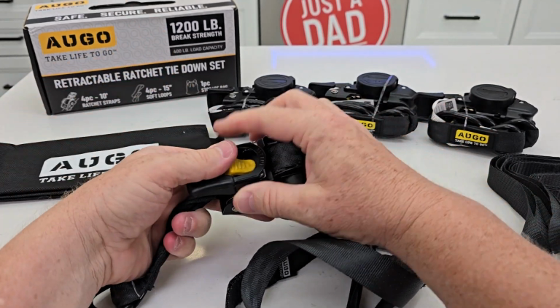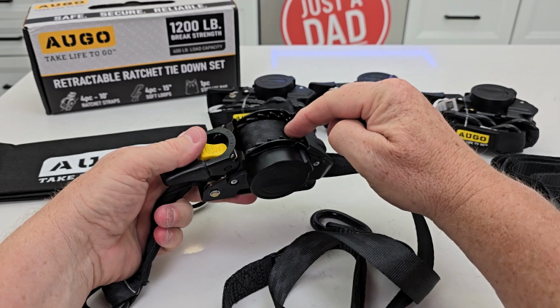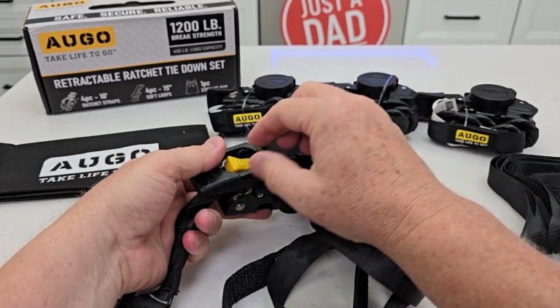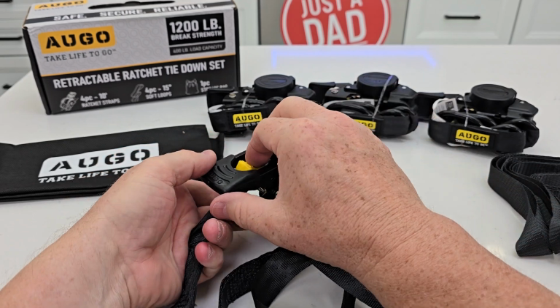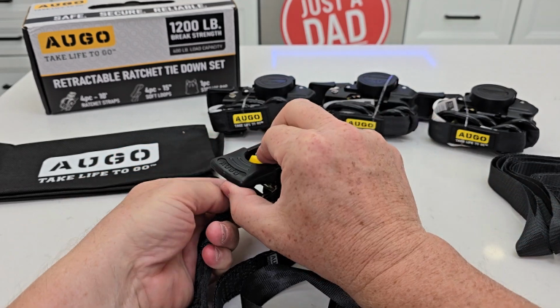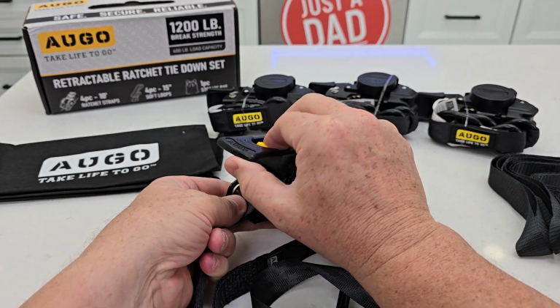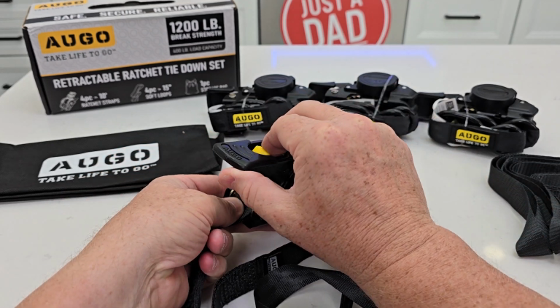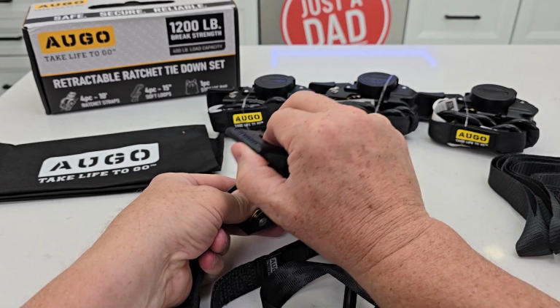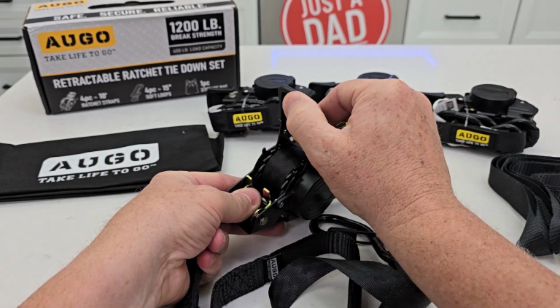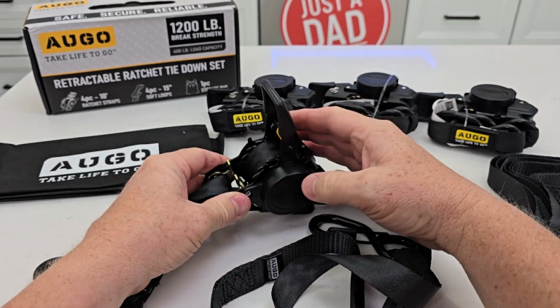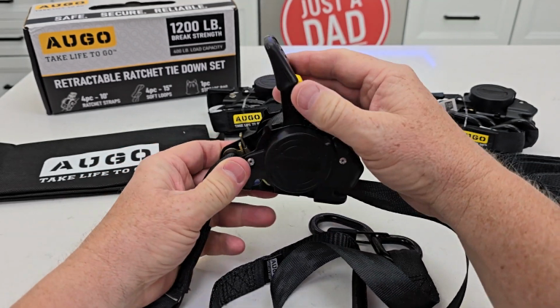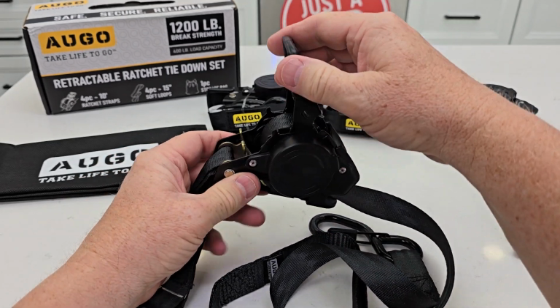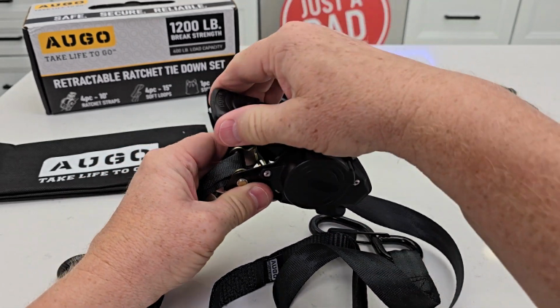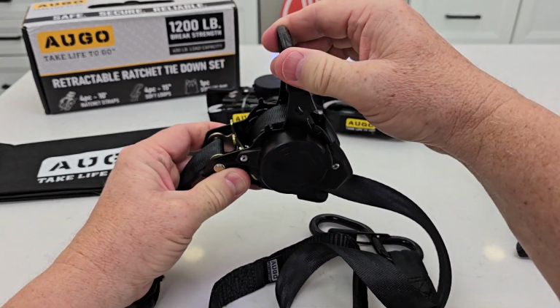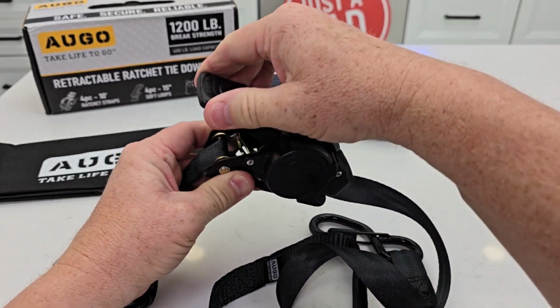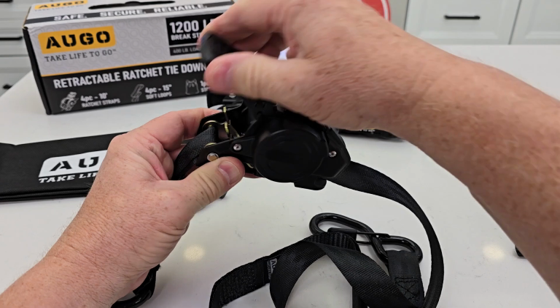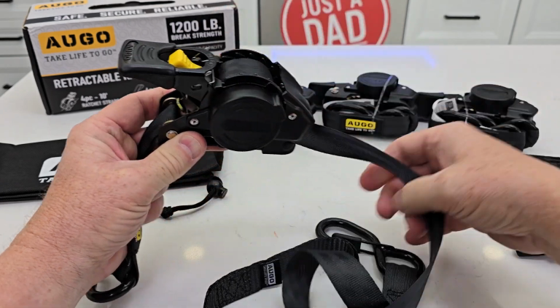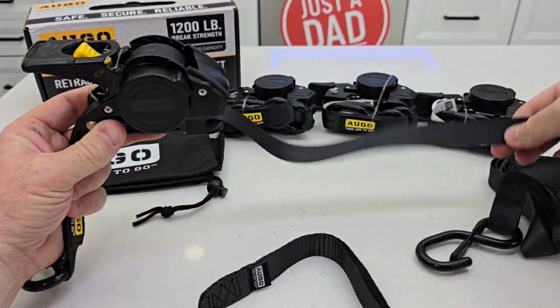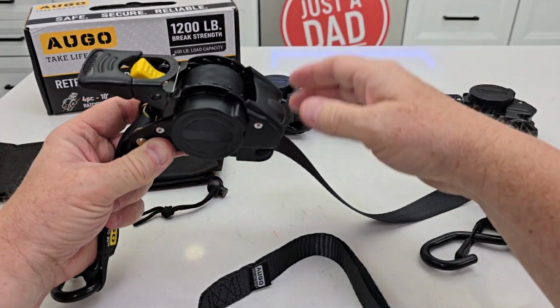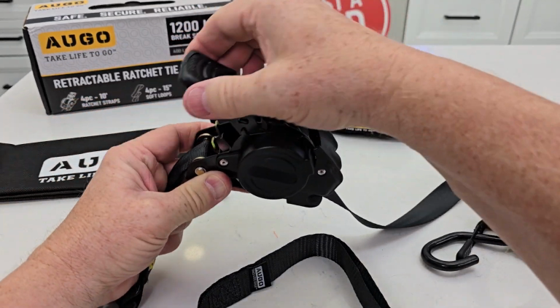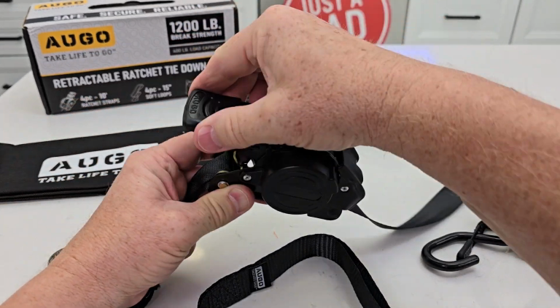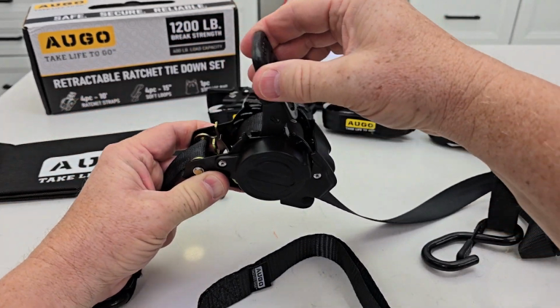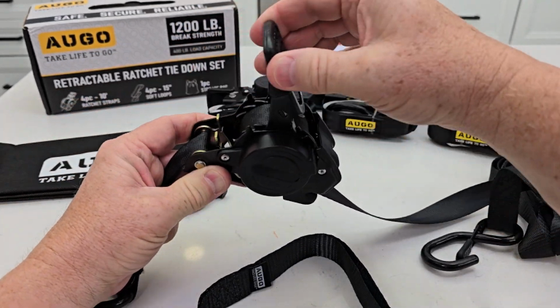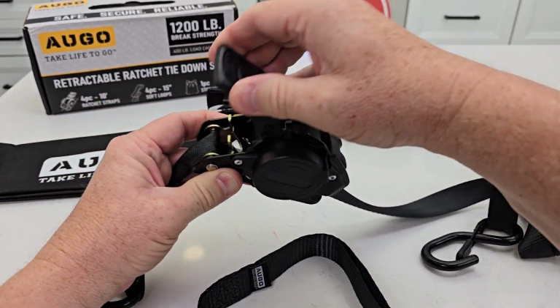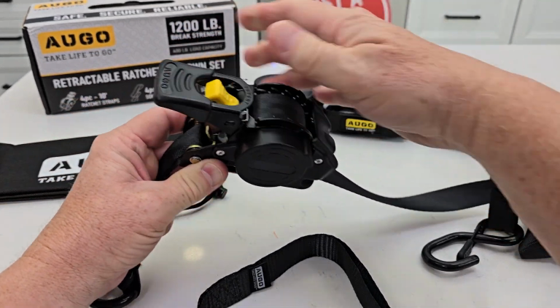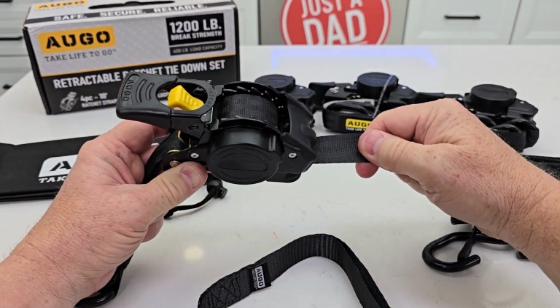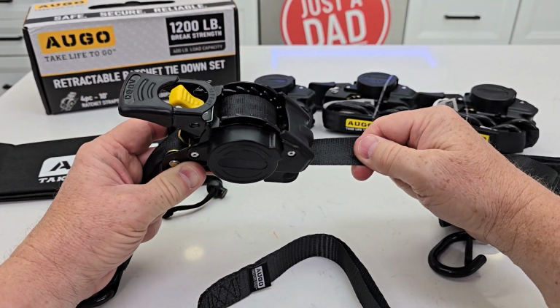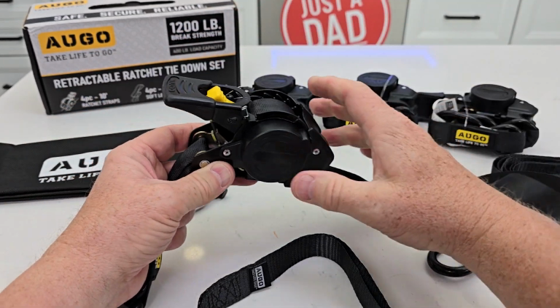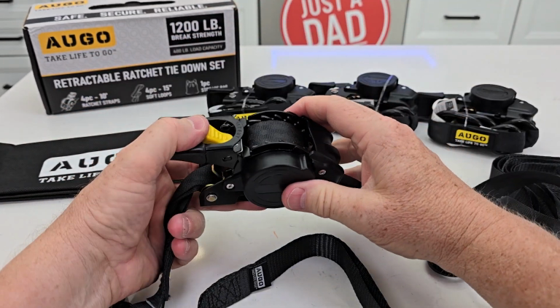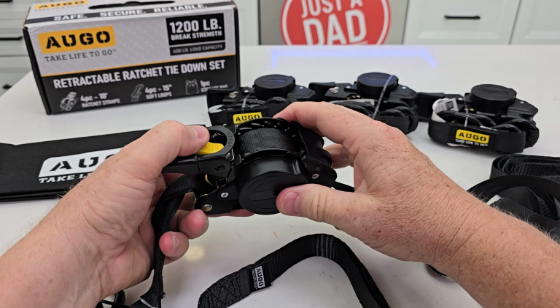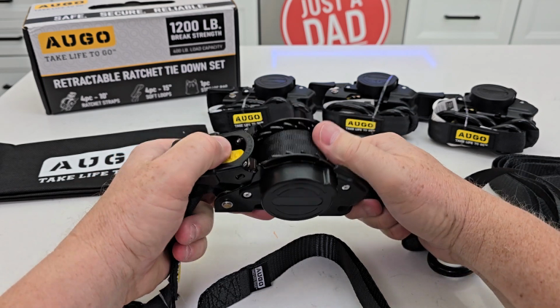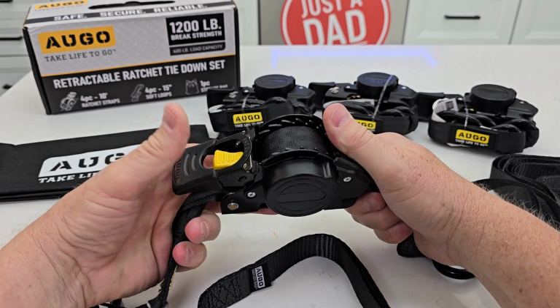Now when we want to ratchet this, you're going to press this button and now I can treat this like a ratchet strap where it's going to come in and I can use — this will get me a lot of friction — get those nice and tight and I can store the handle.